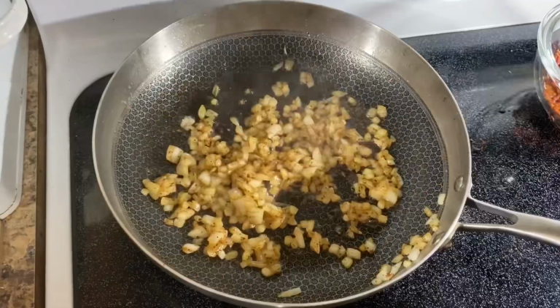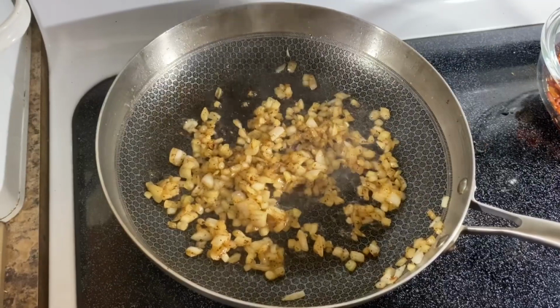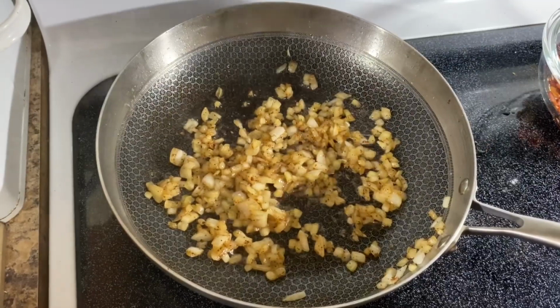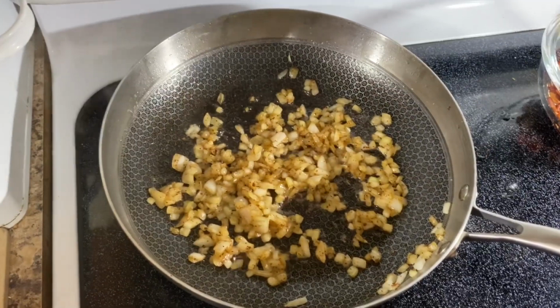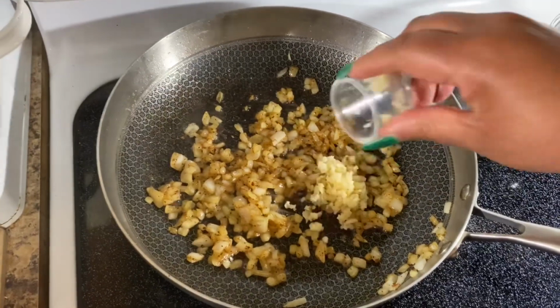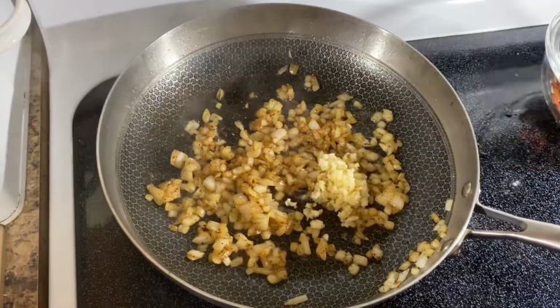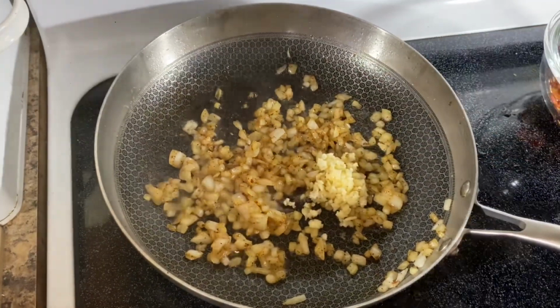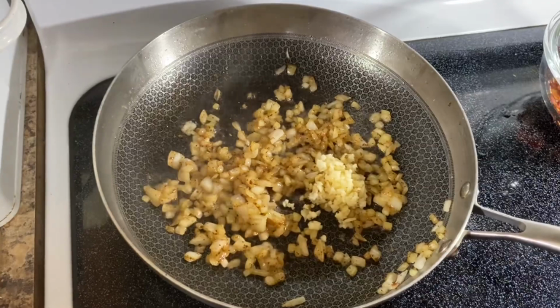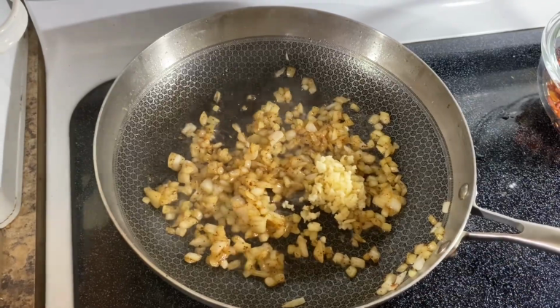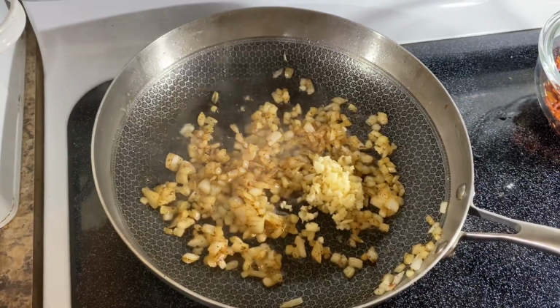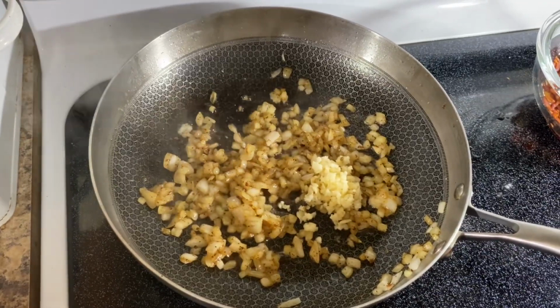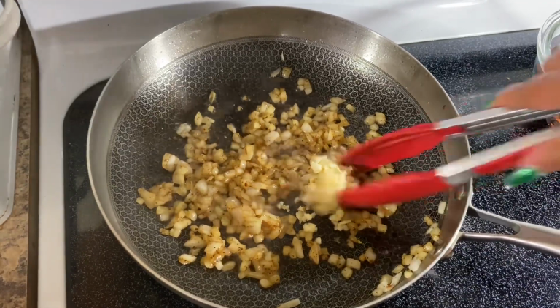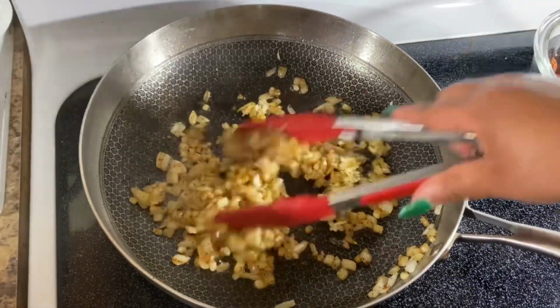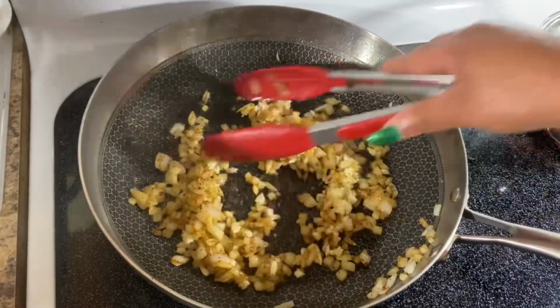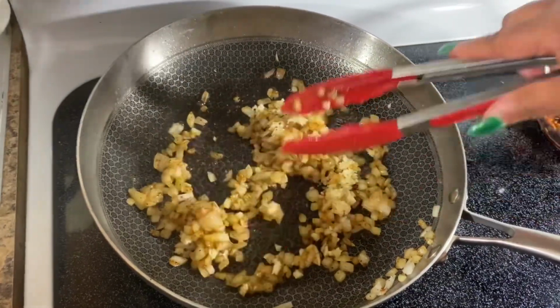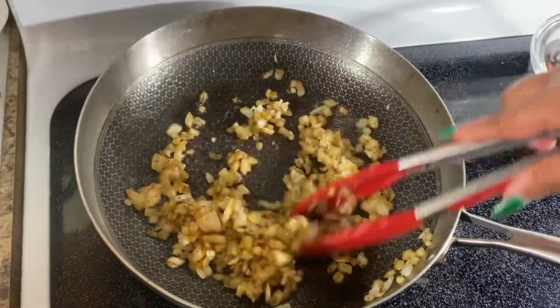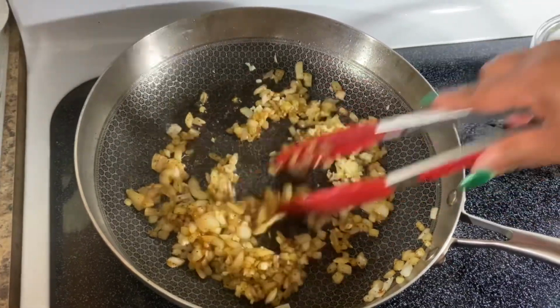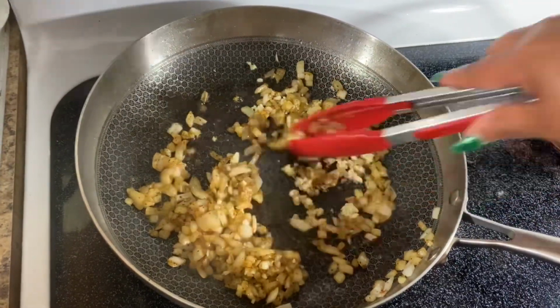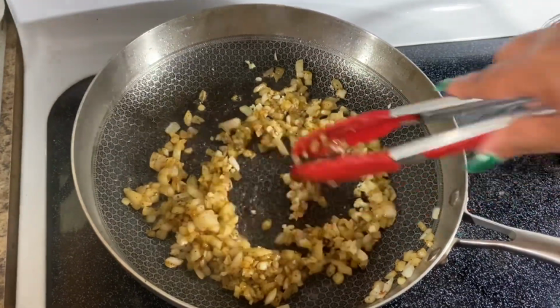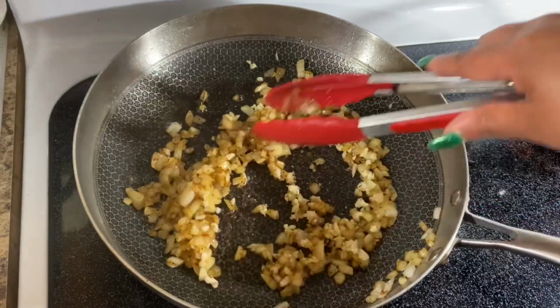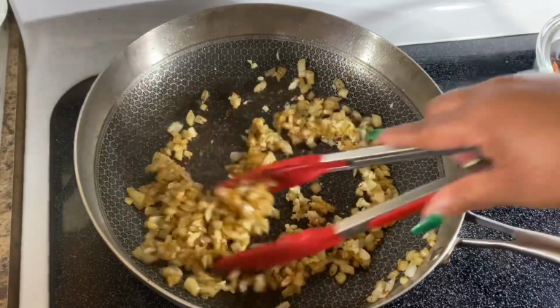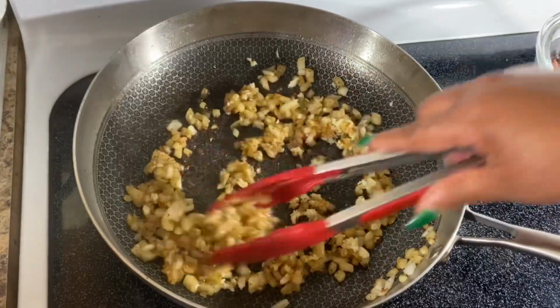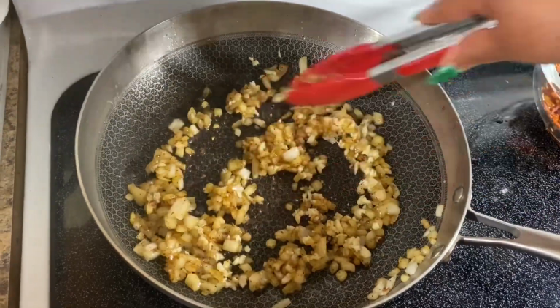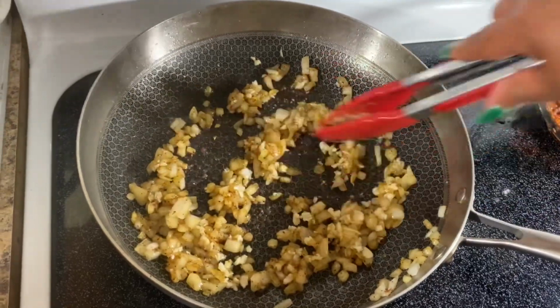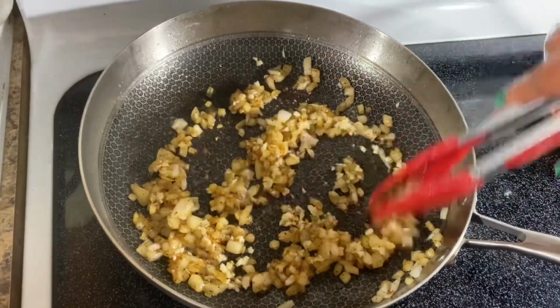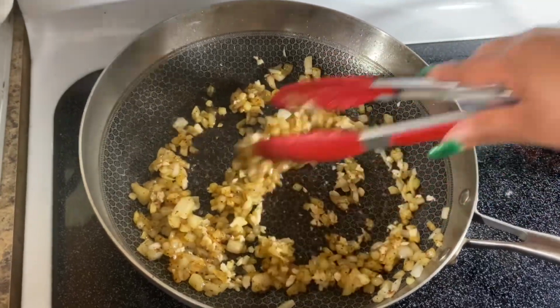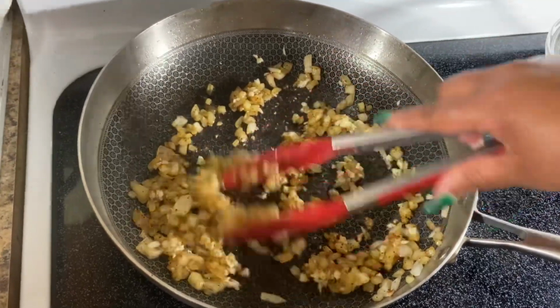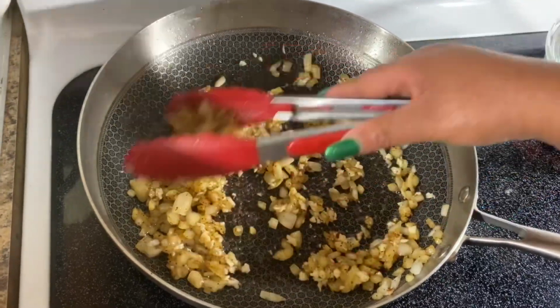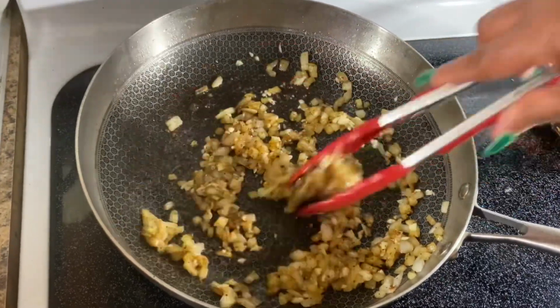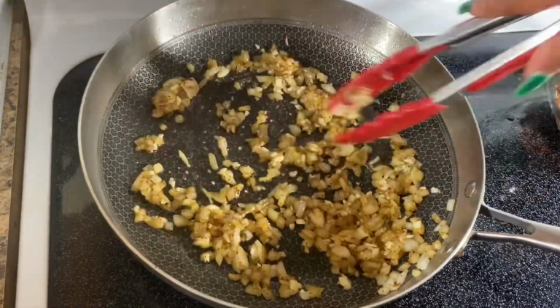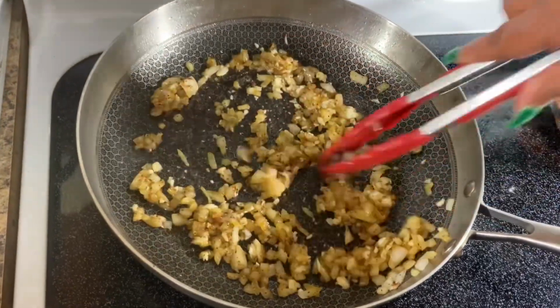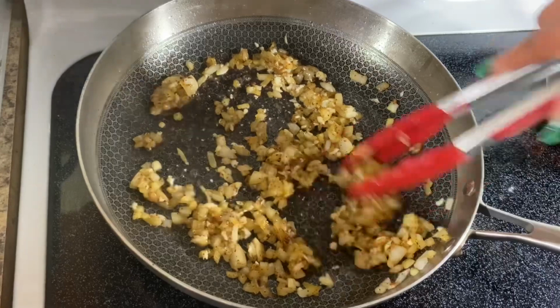After about seven minutes, add in your garlic. I use about six cloves, but you can use two to three. Mix this in for about 30 seconds or so until it becomes nice and fragrant.